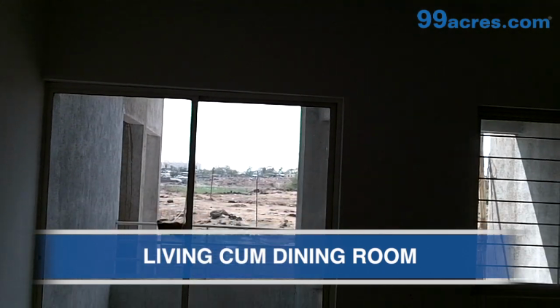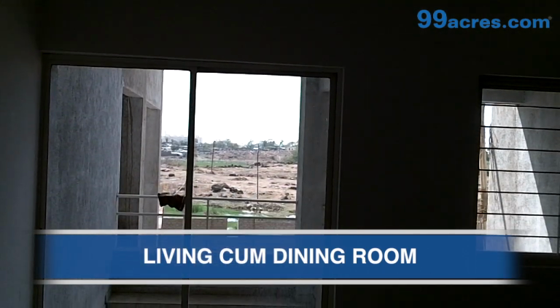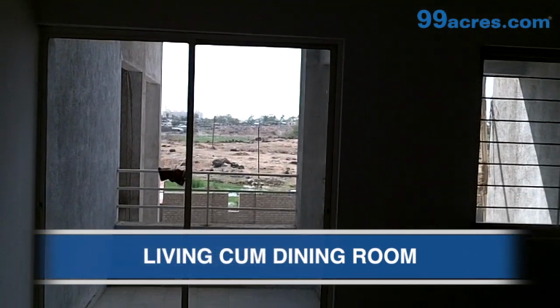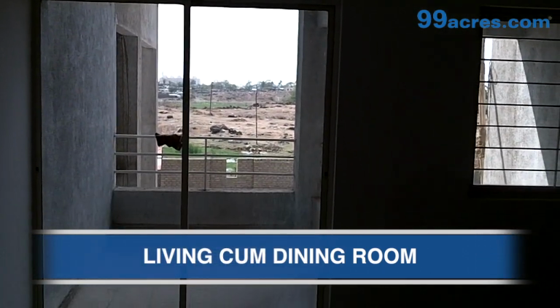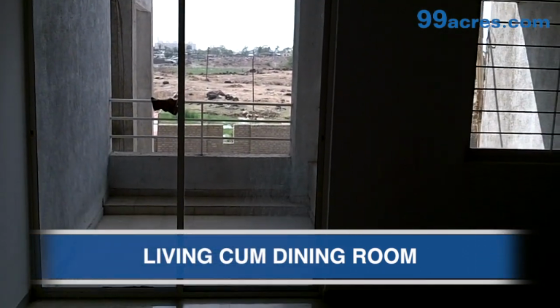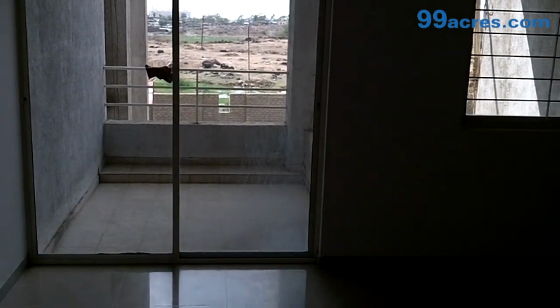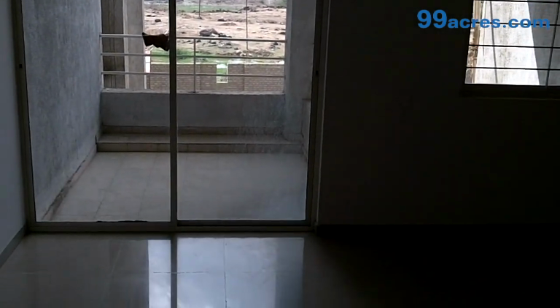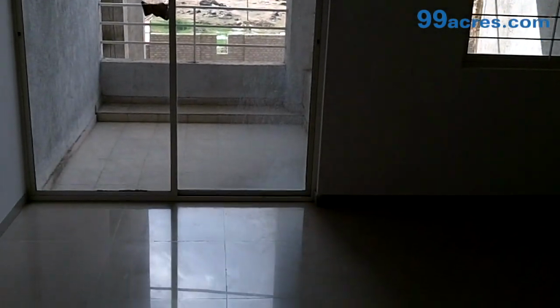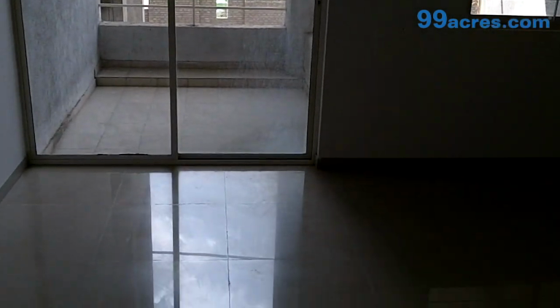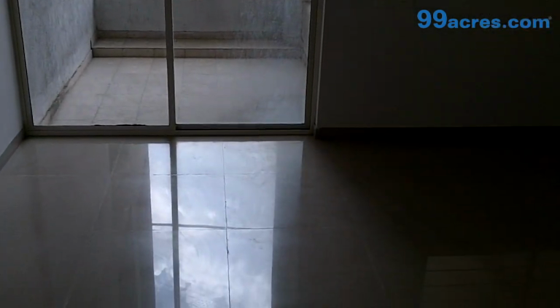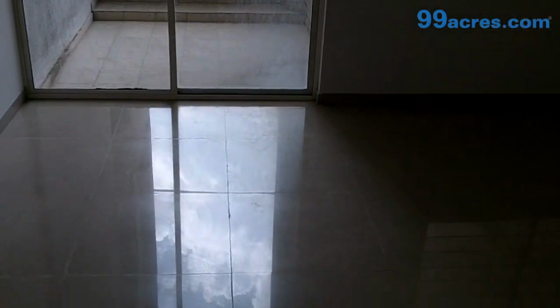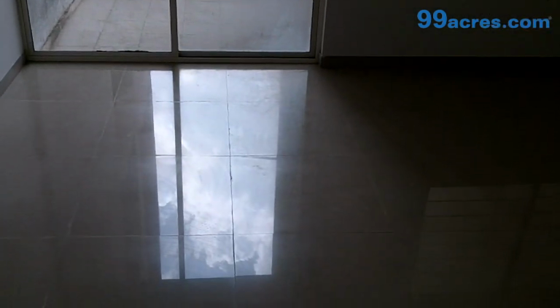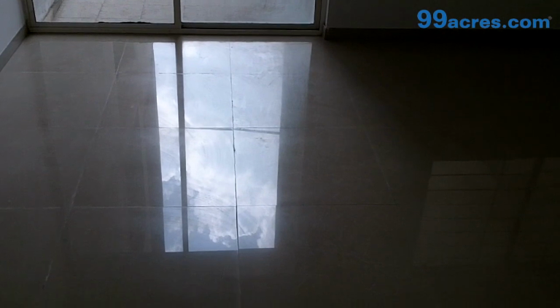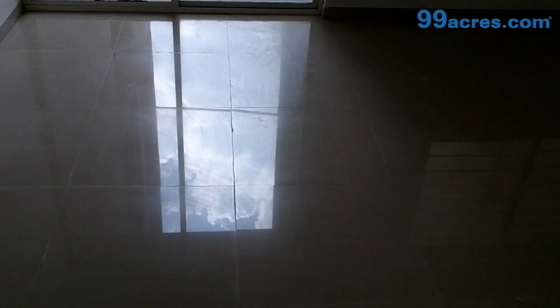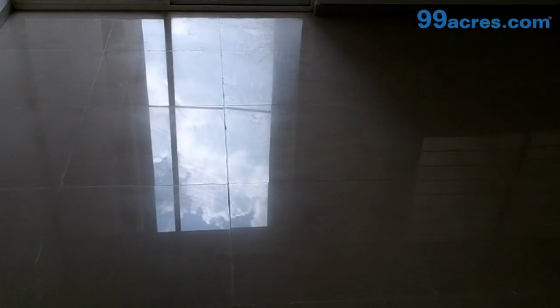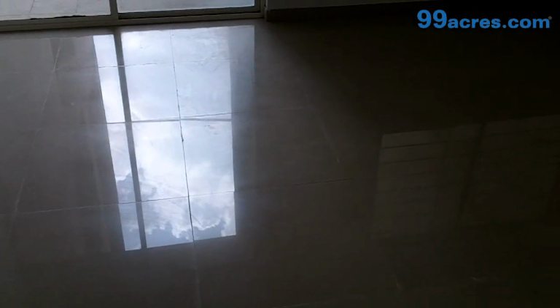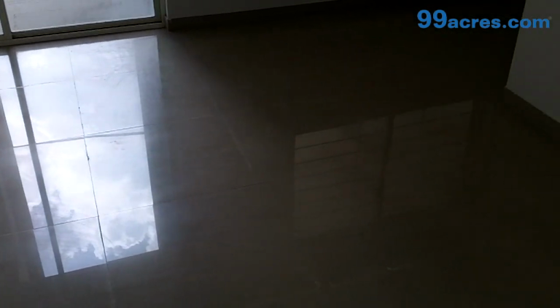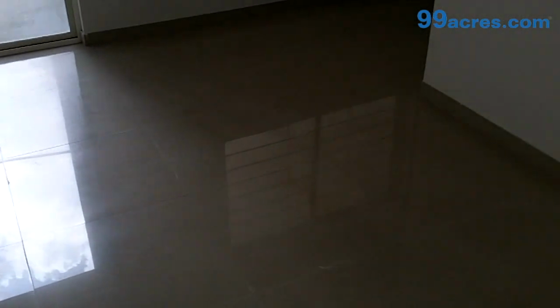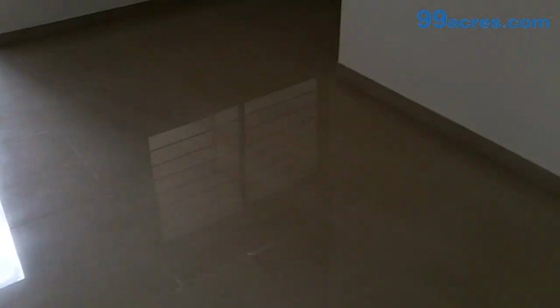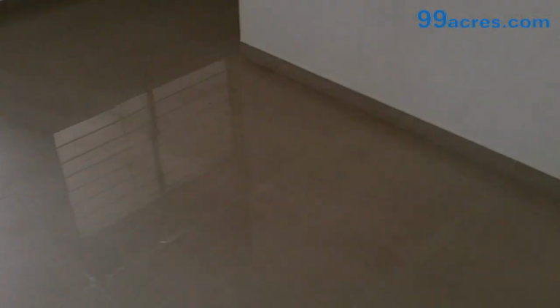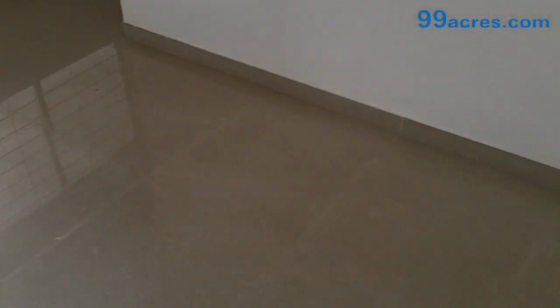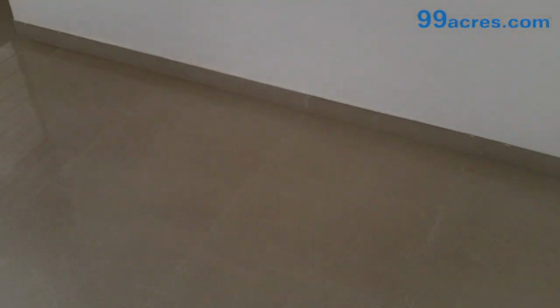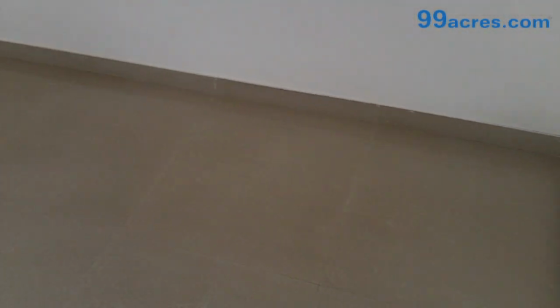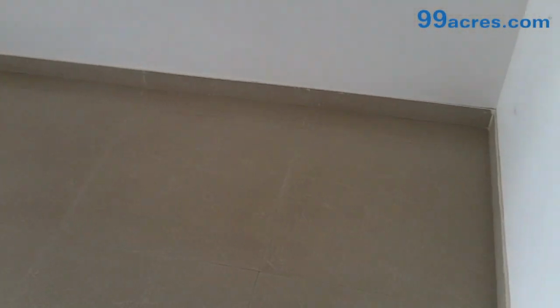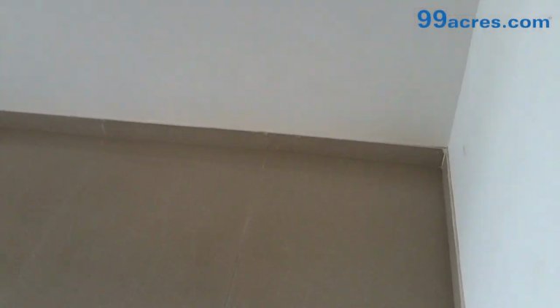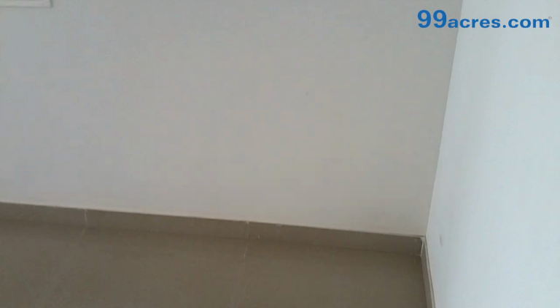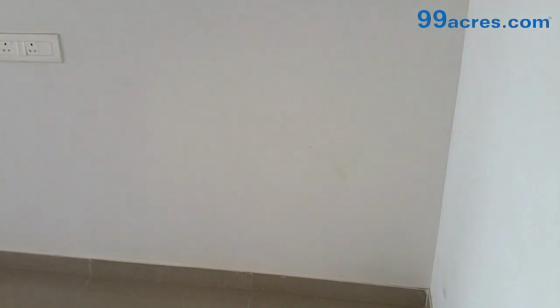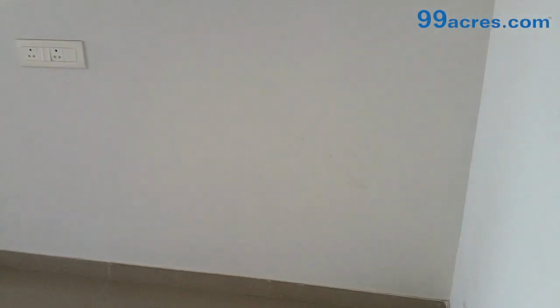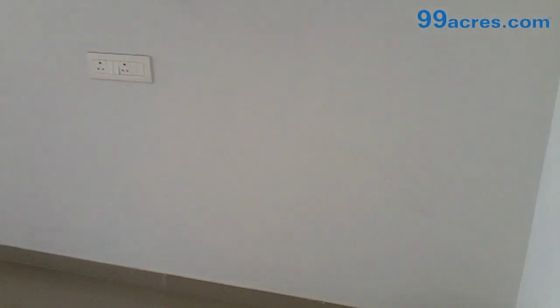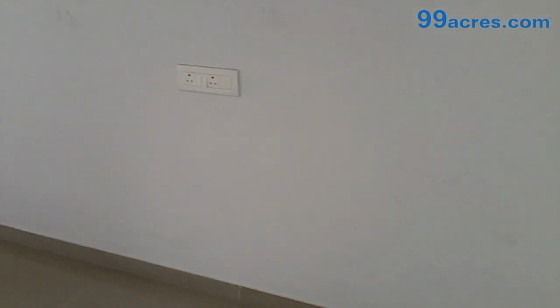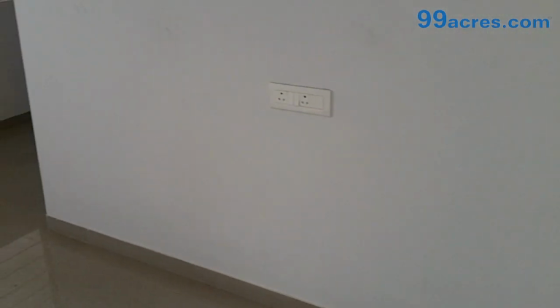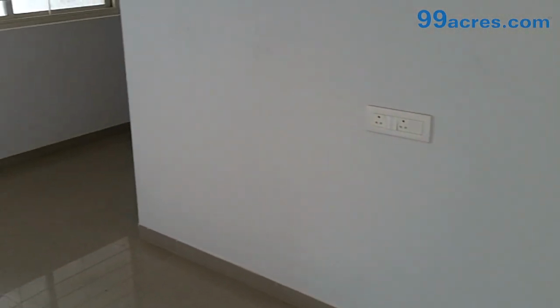This is the living and dining room of this apartment. The flooring is vitrified and the paint is oil-bound distemper.